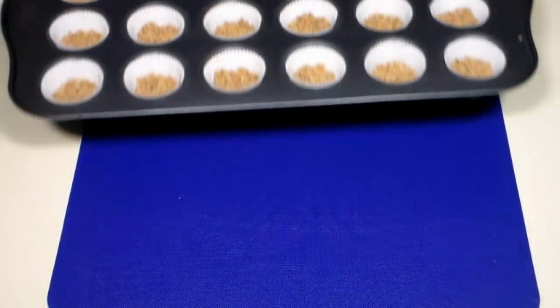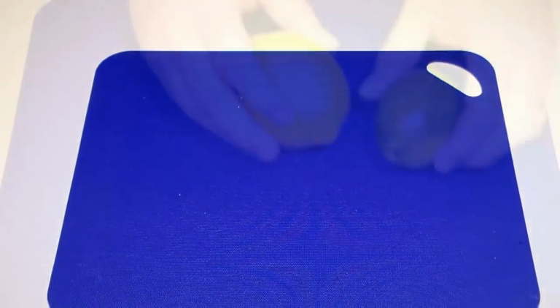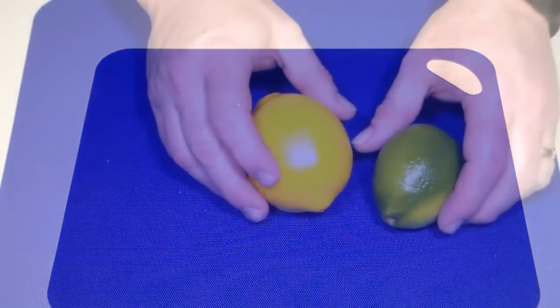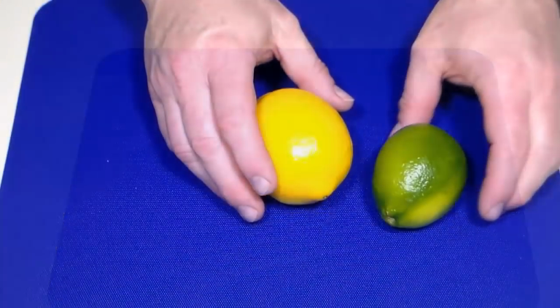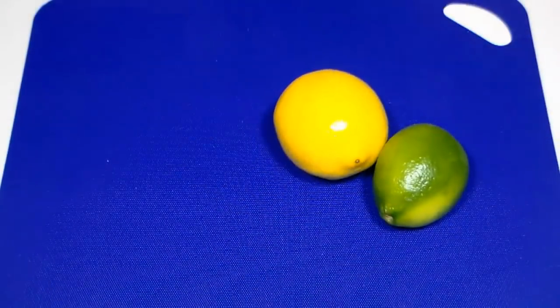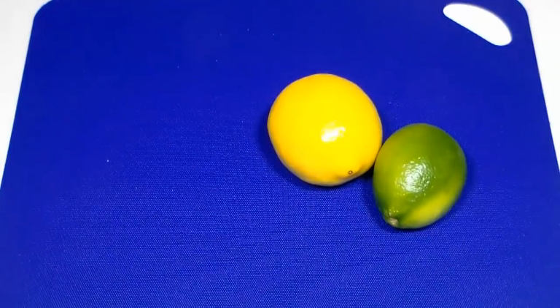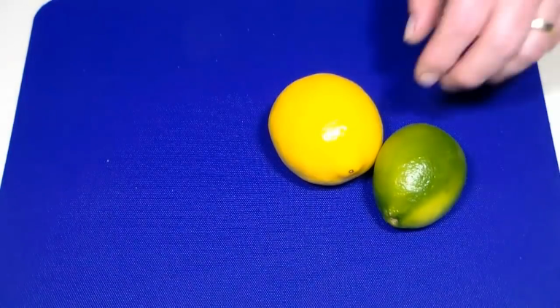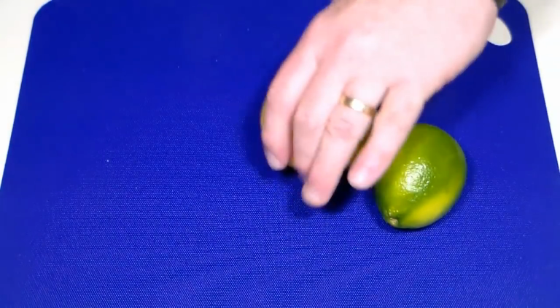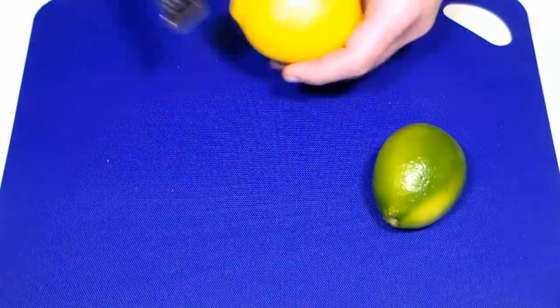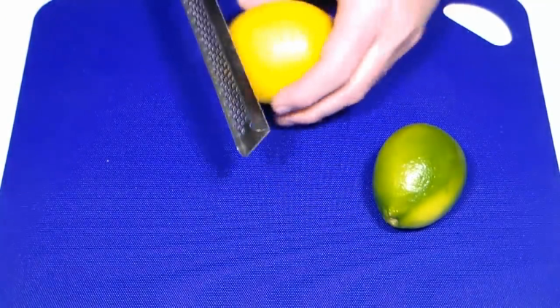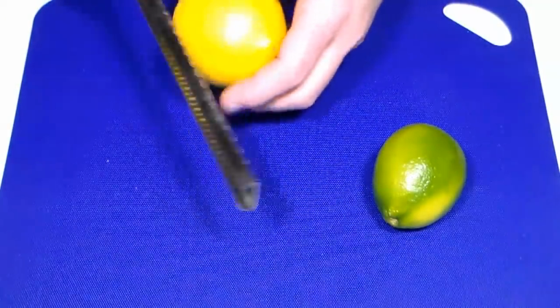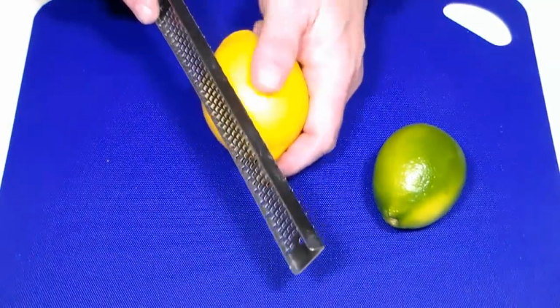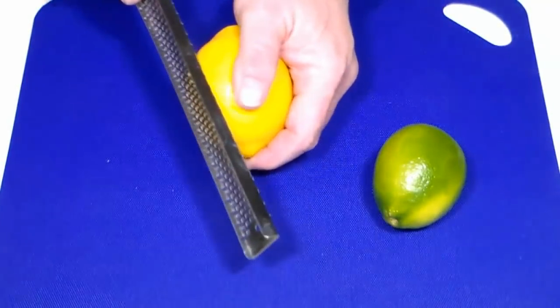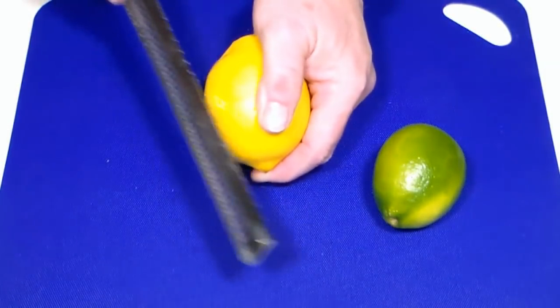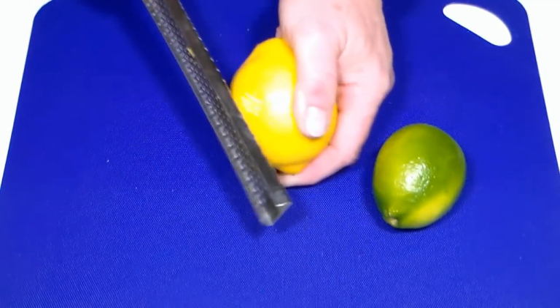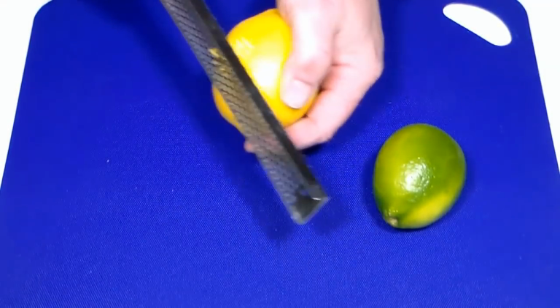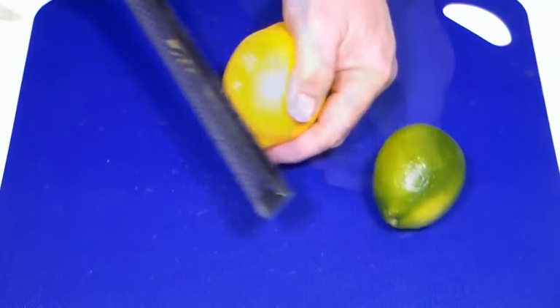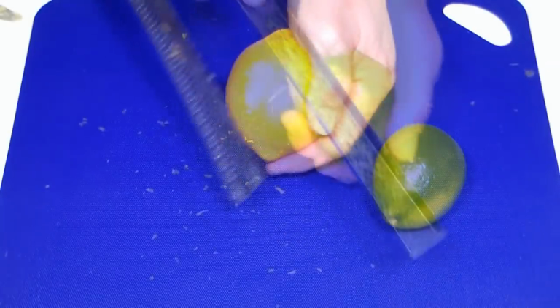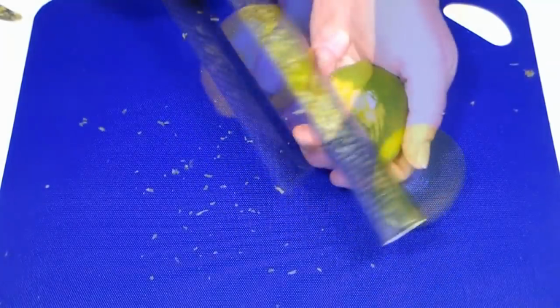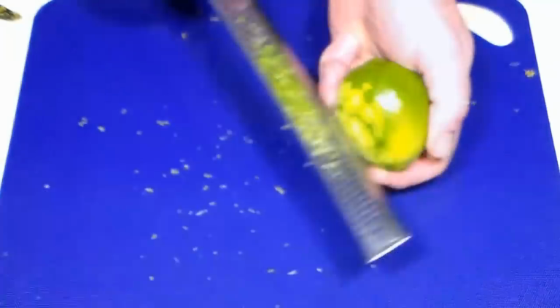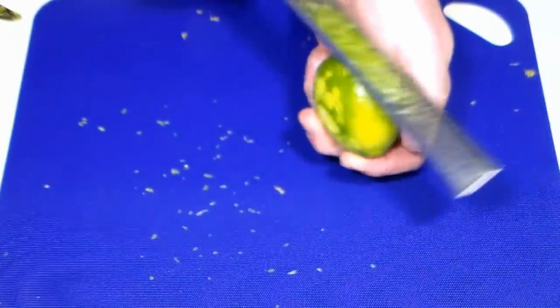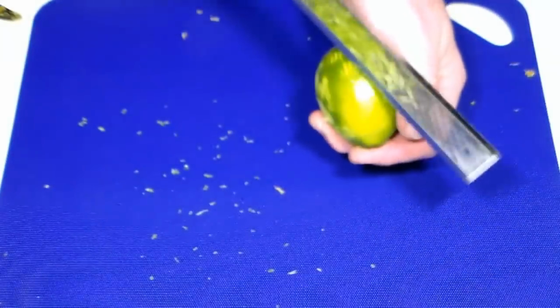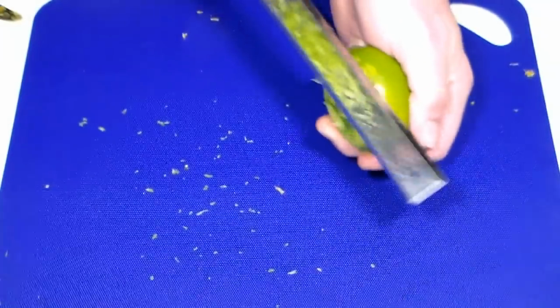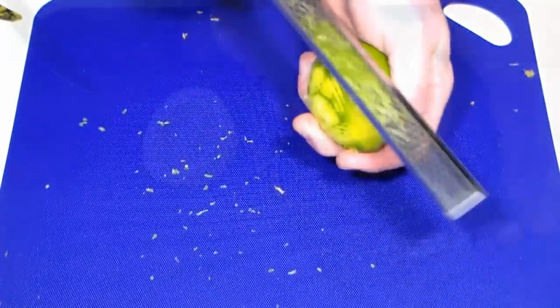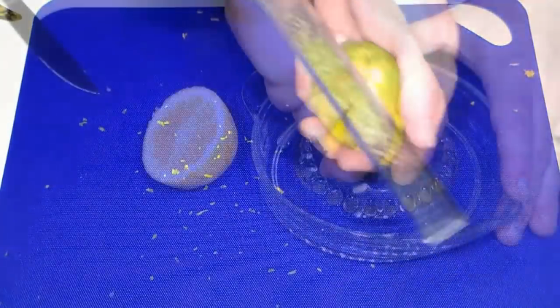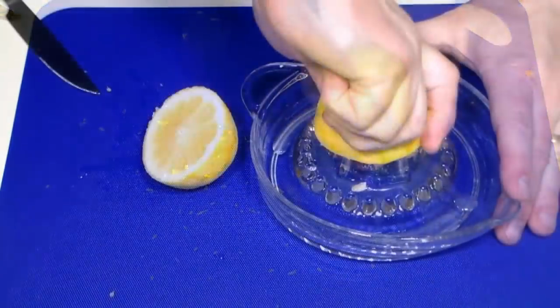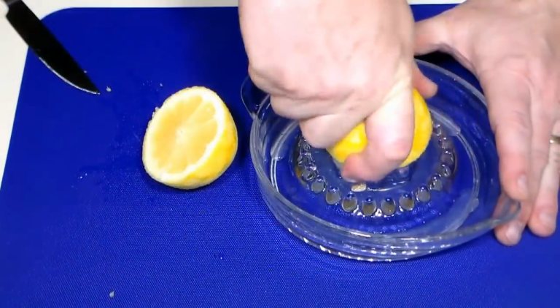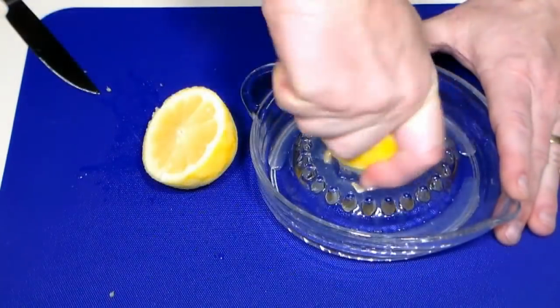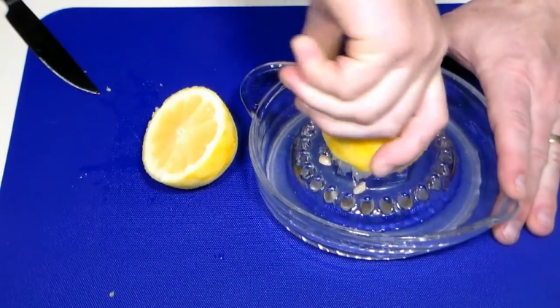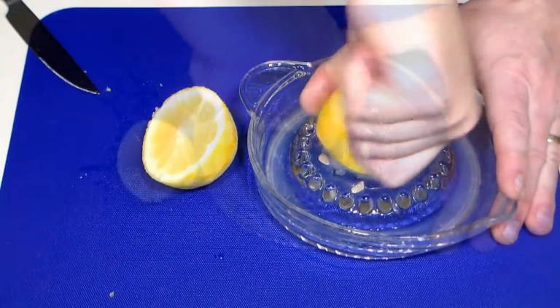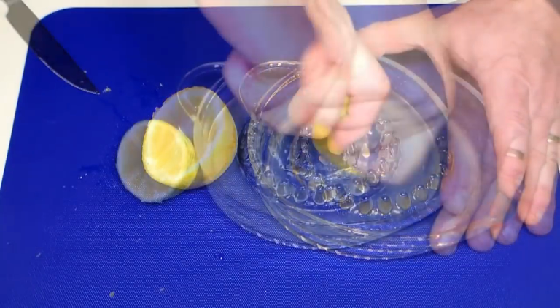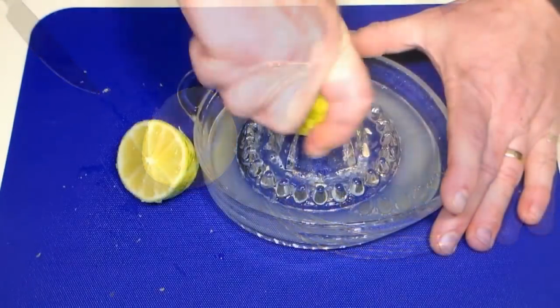For our filling, we need the zest and juice from one lemon and one lime. Zest each, being sure to only get the top layer. After zesting, extract the juice from each and set aside.